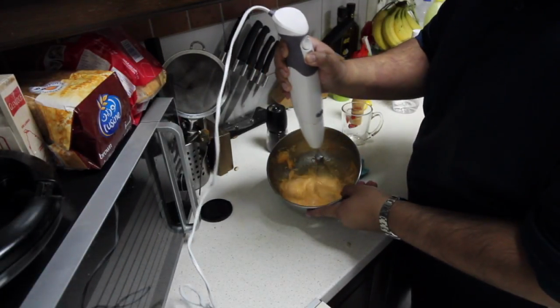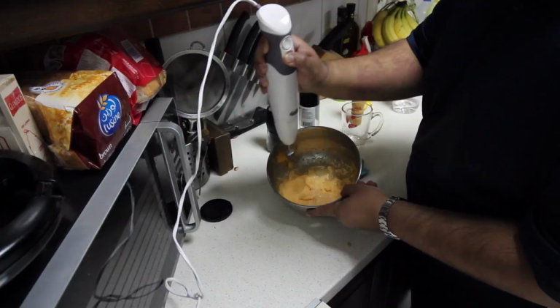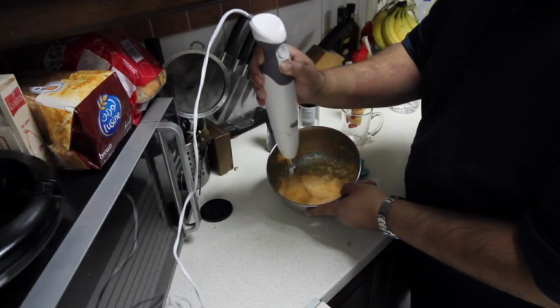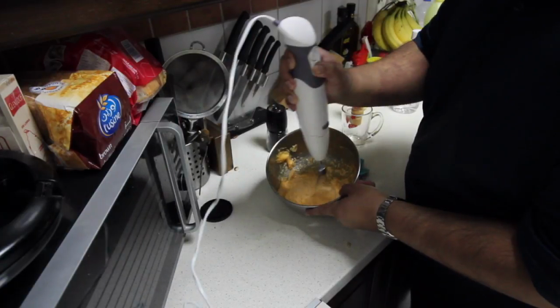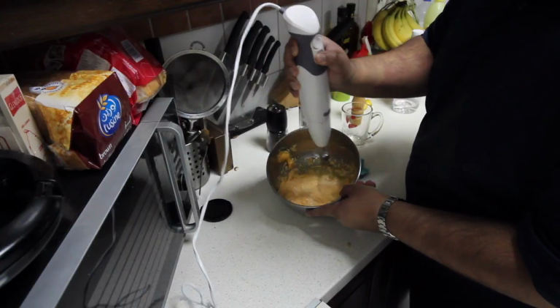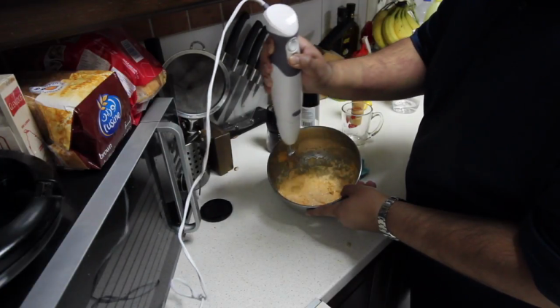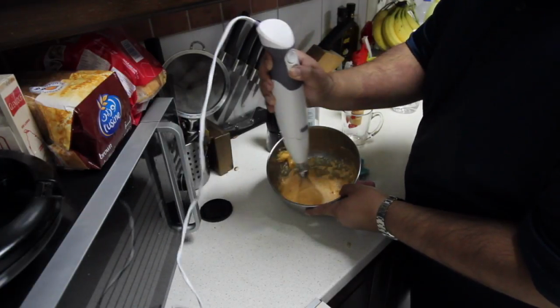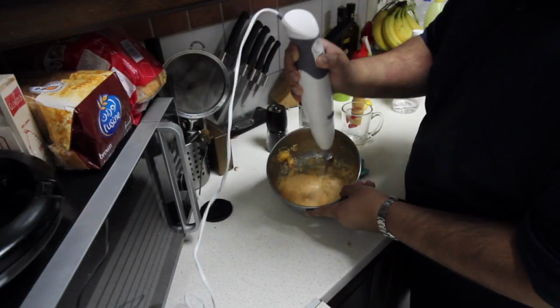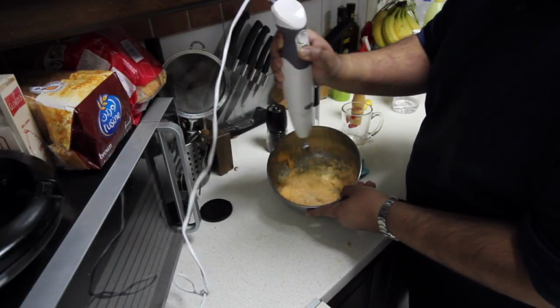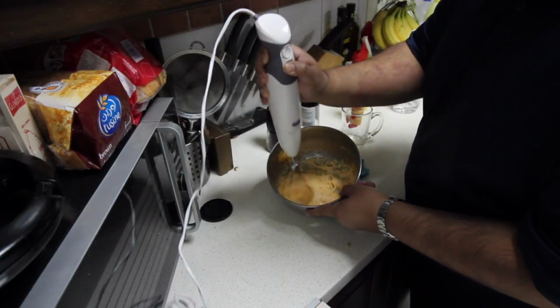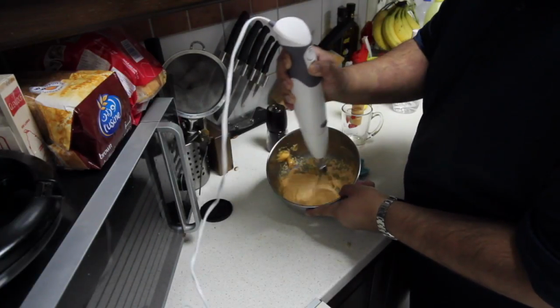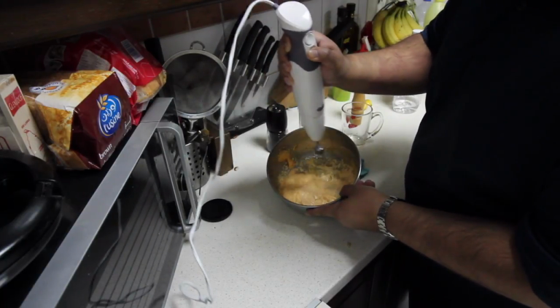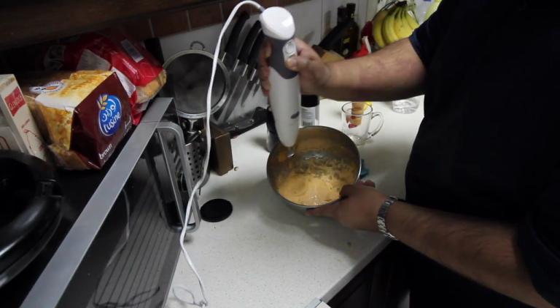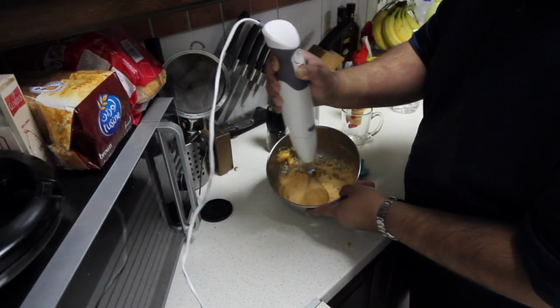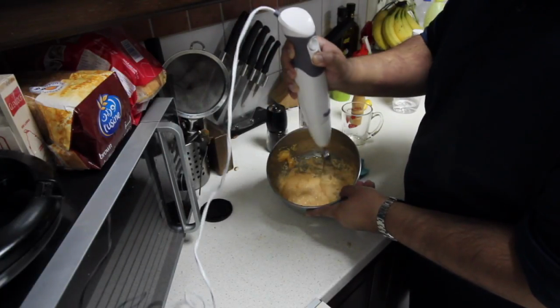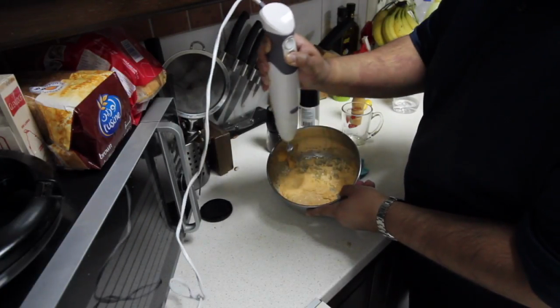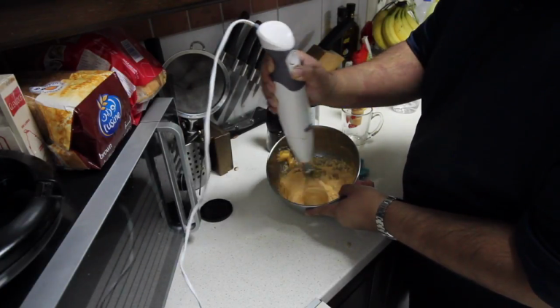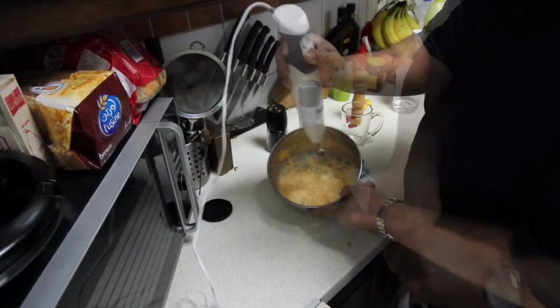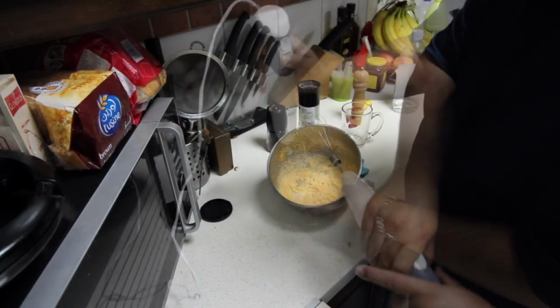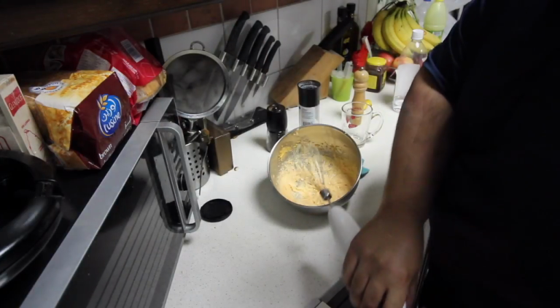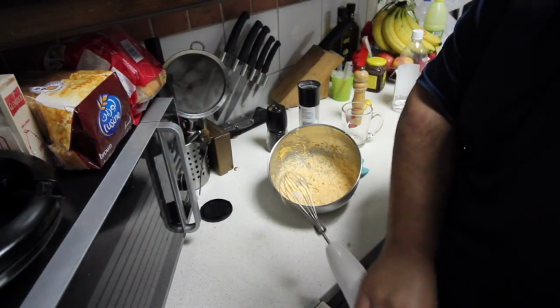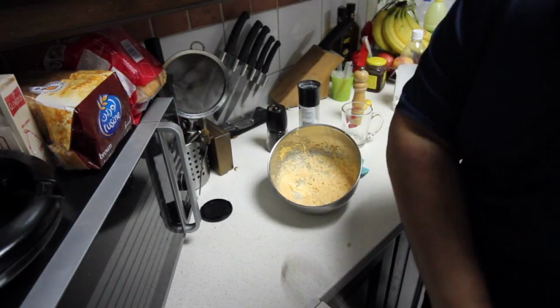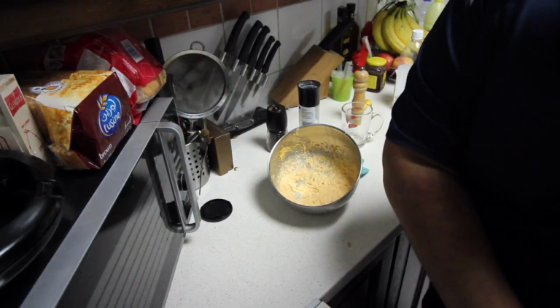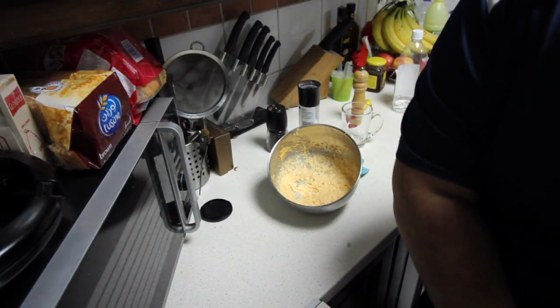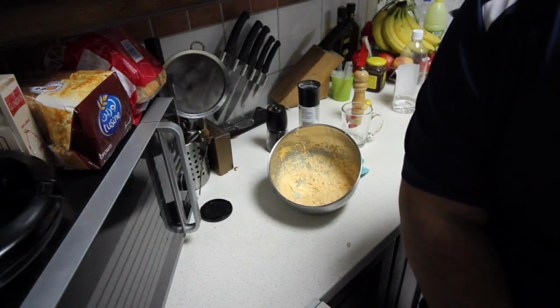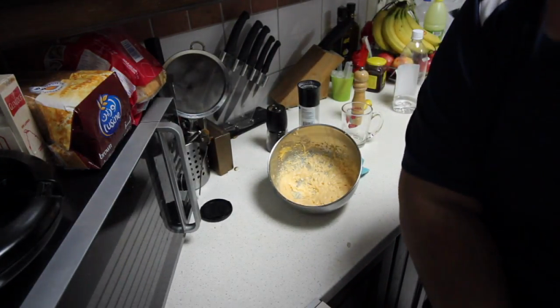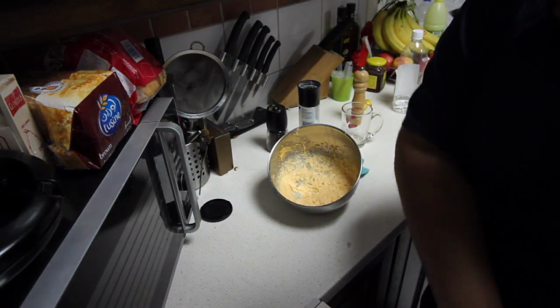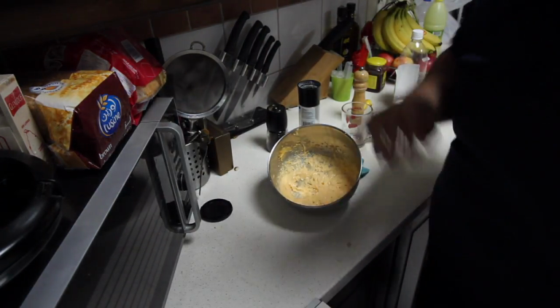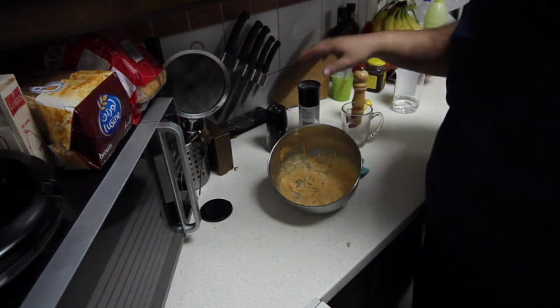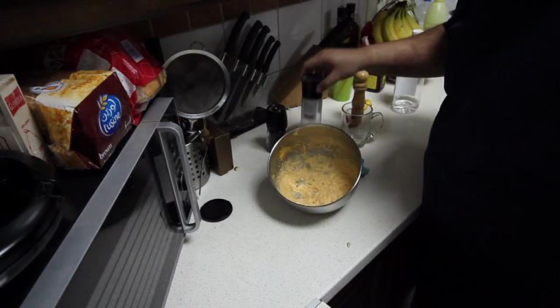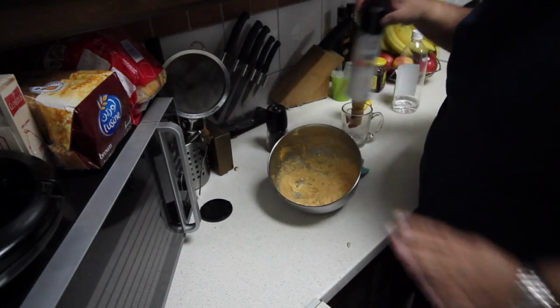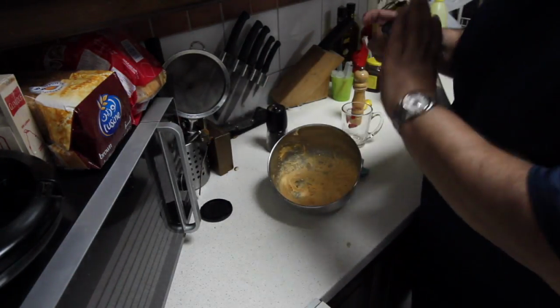Salt. Salt is usually added at the end of the process because salt ends up splitting the eggs. And finally, just a little bit of salt.